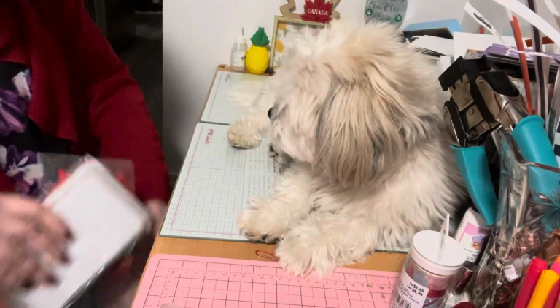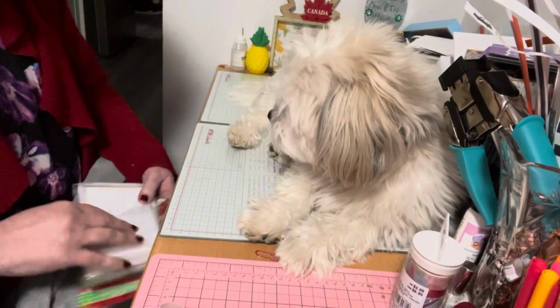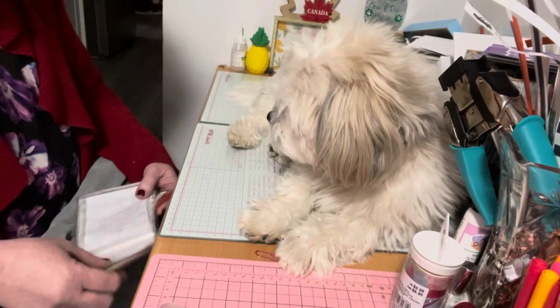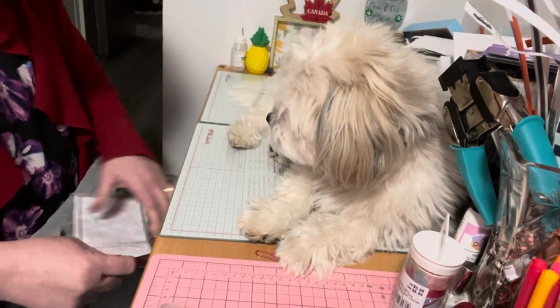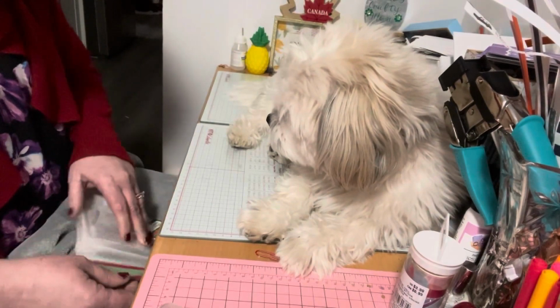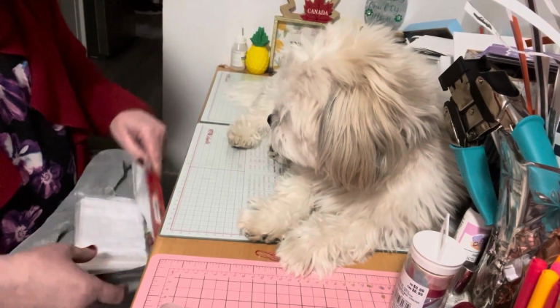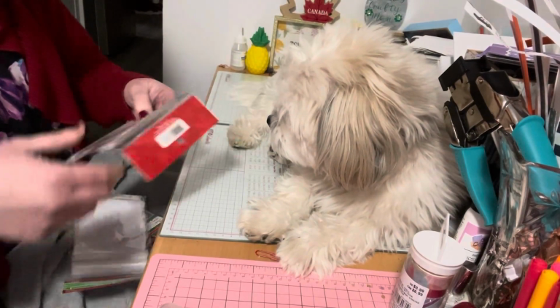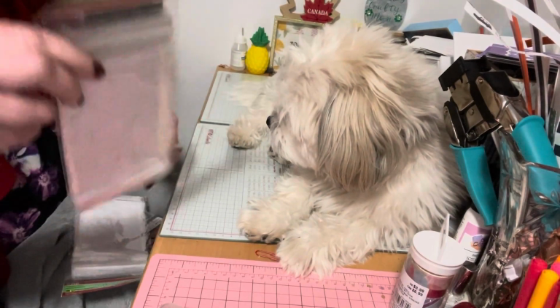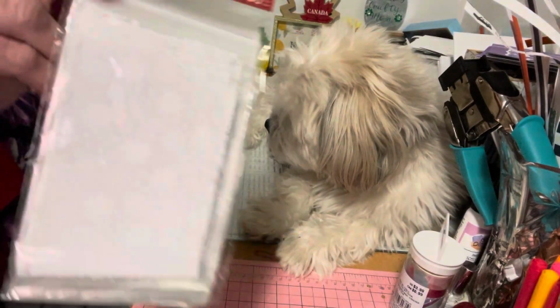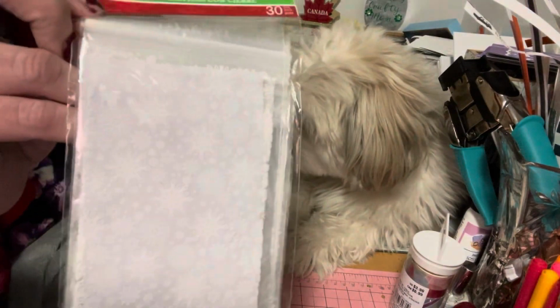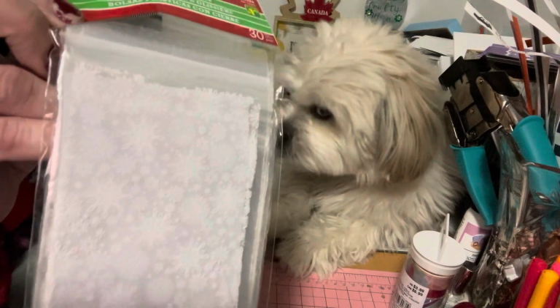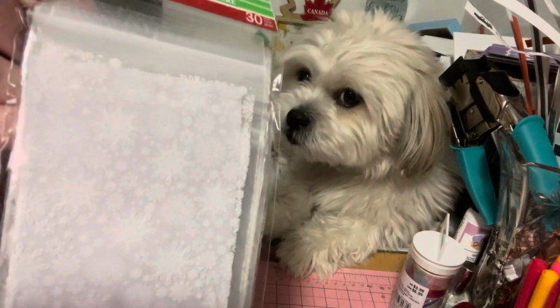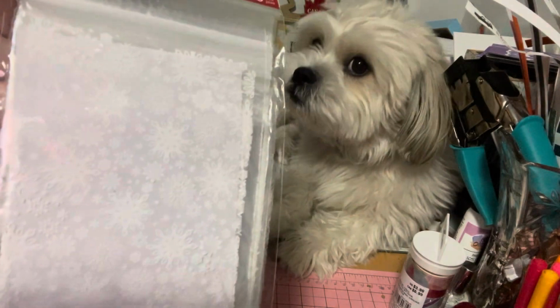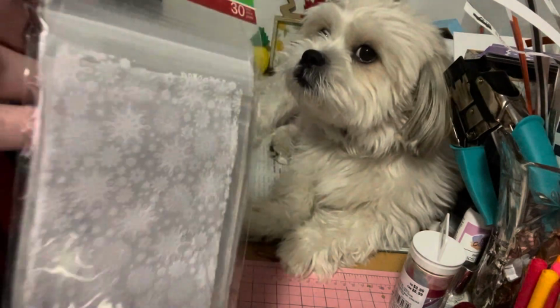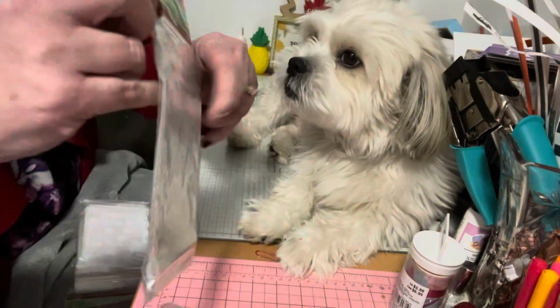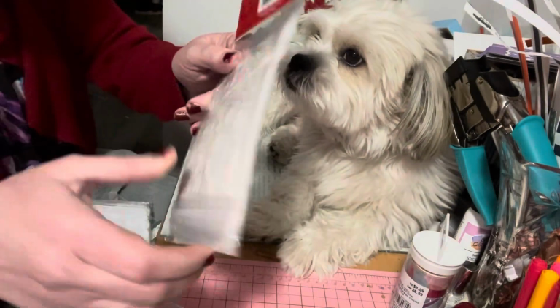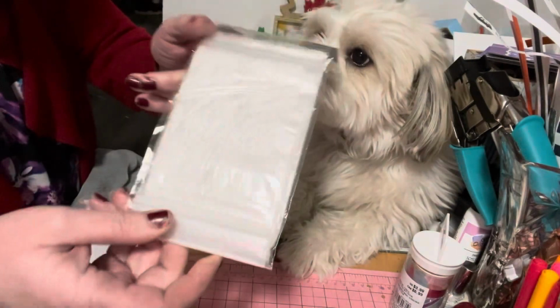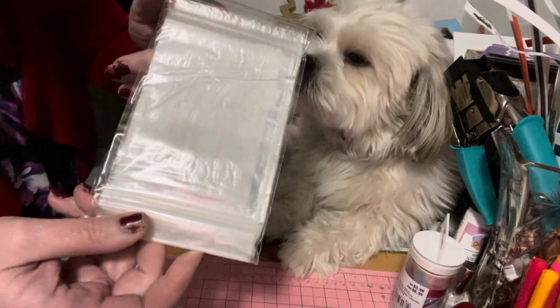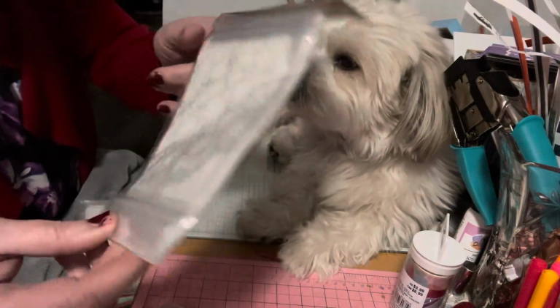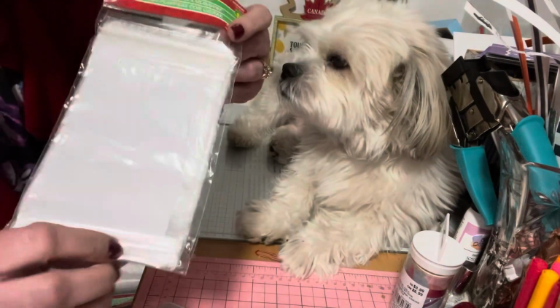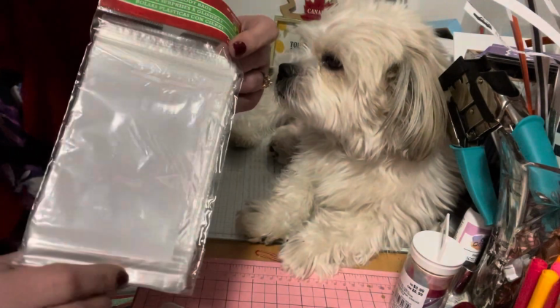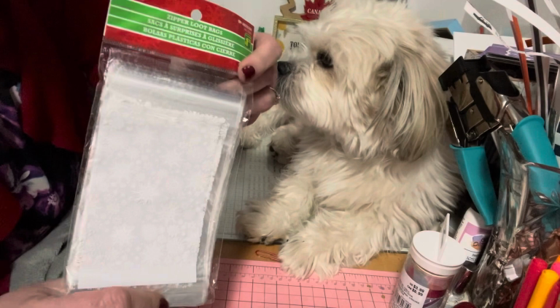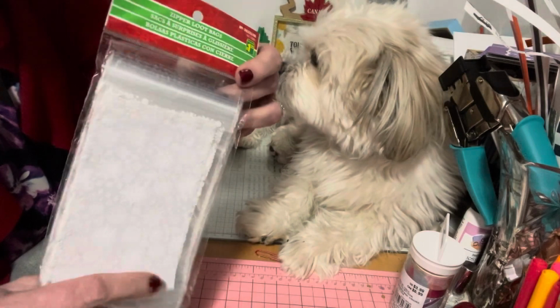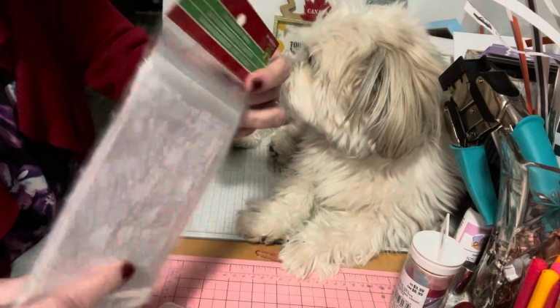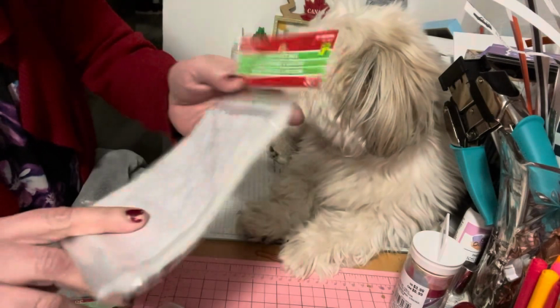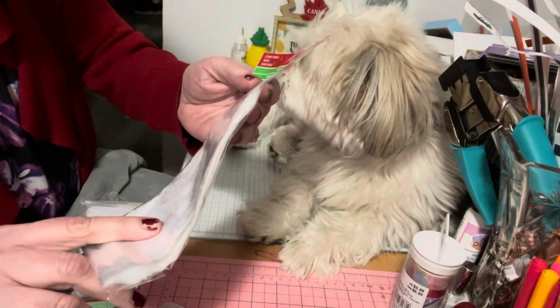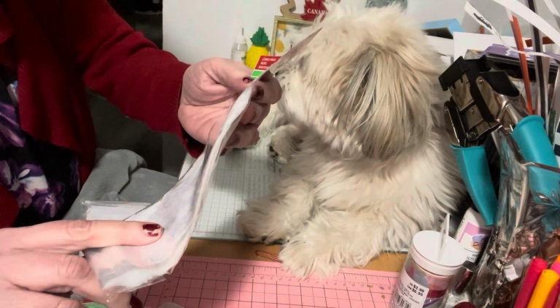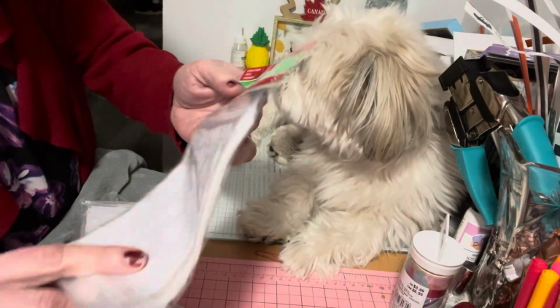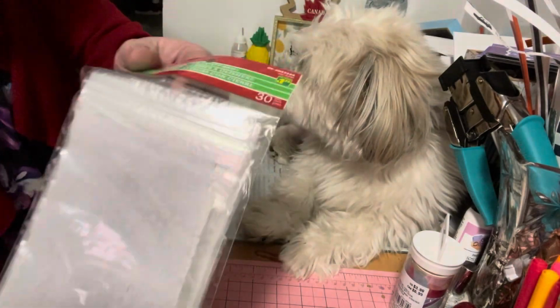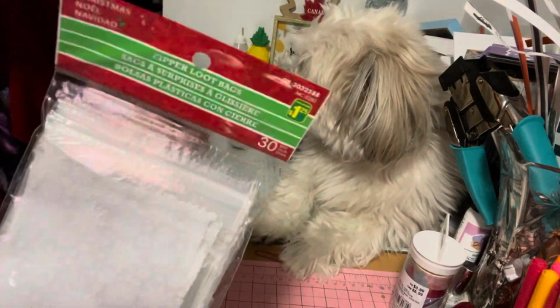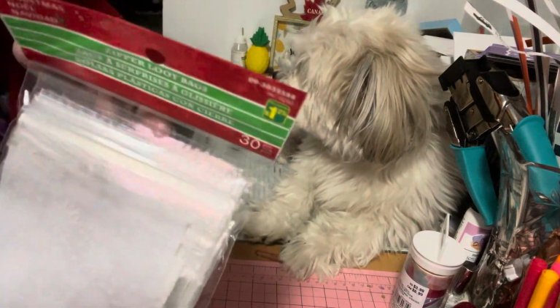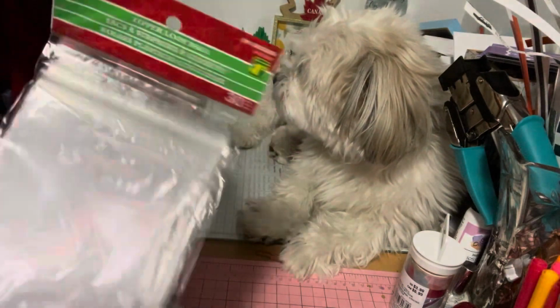First of all, I found these bags — it's a repeat purchase. They're little snowflake bags I used to put my angel crackers in. There are 30 in a pack and it's a dollar twenty-five.